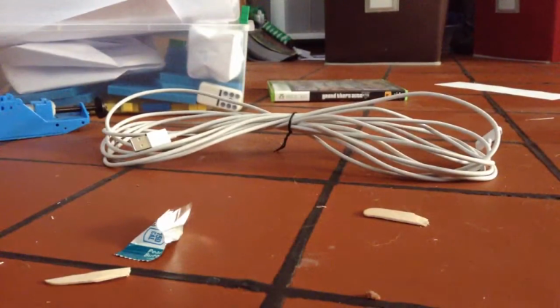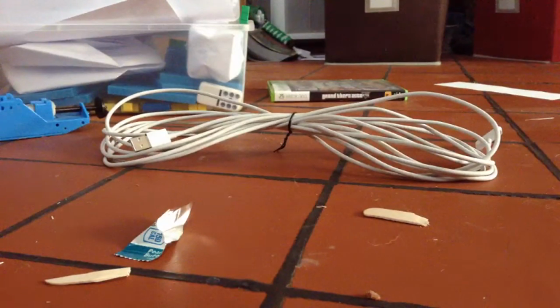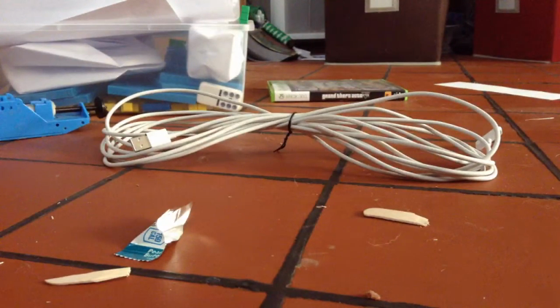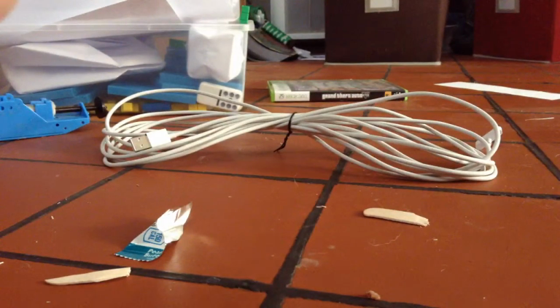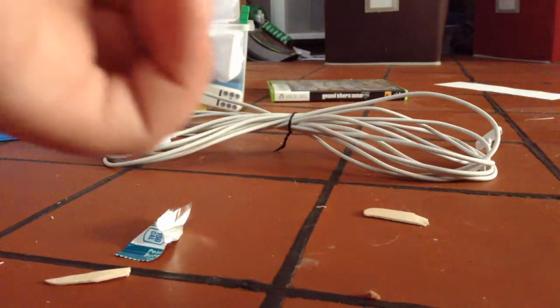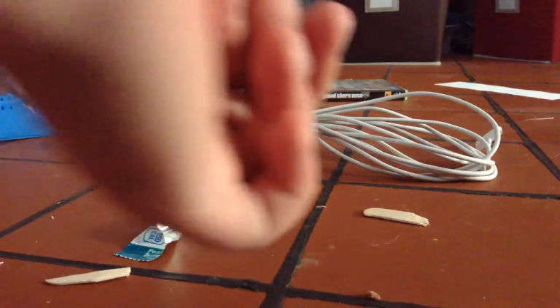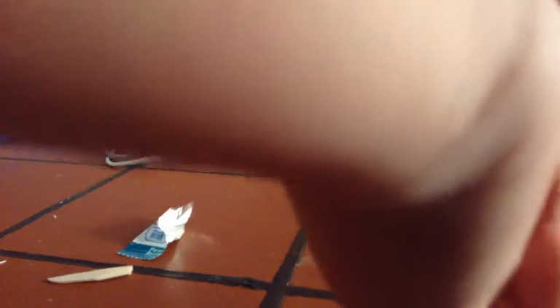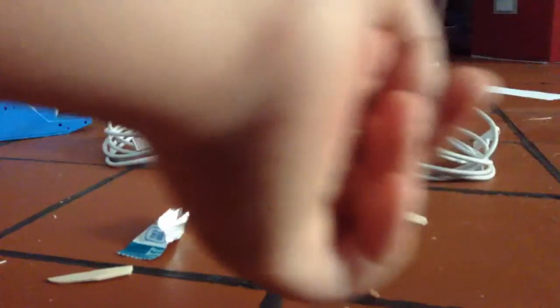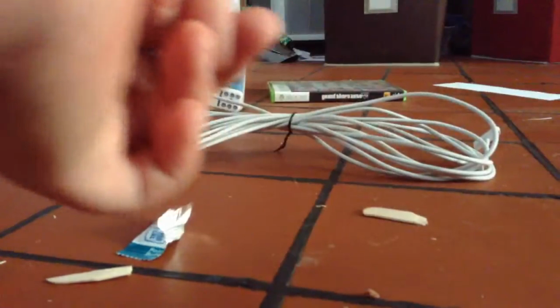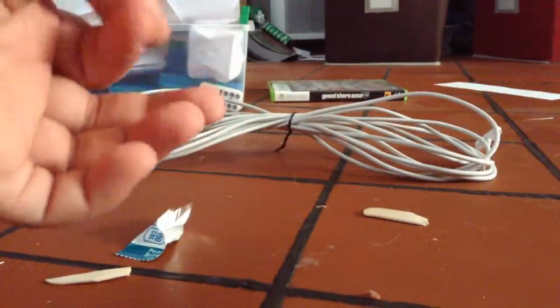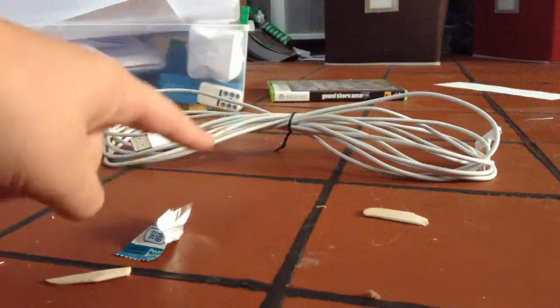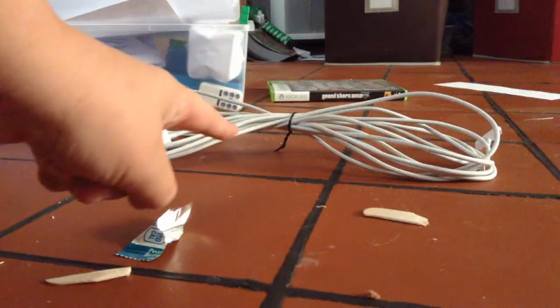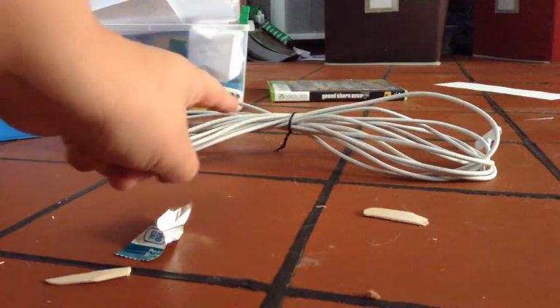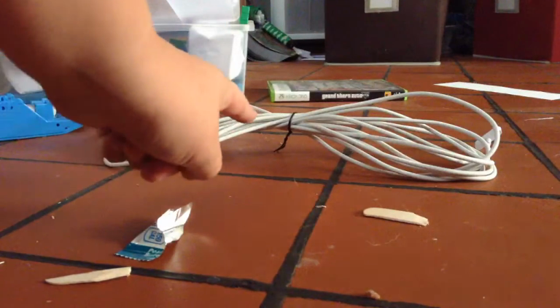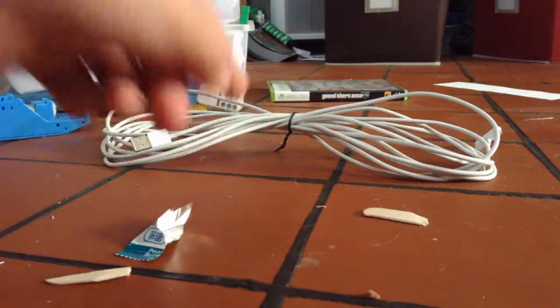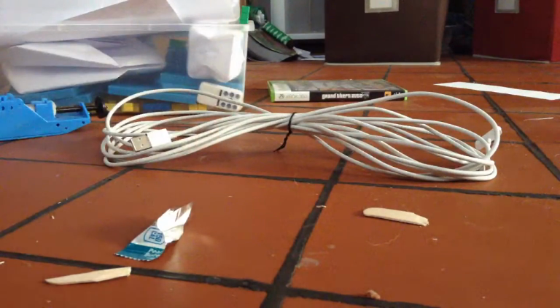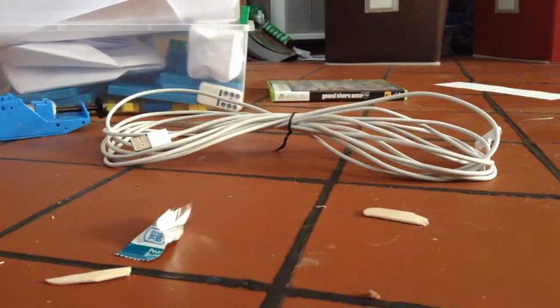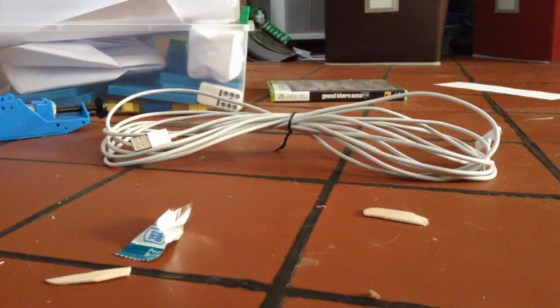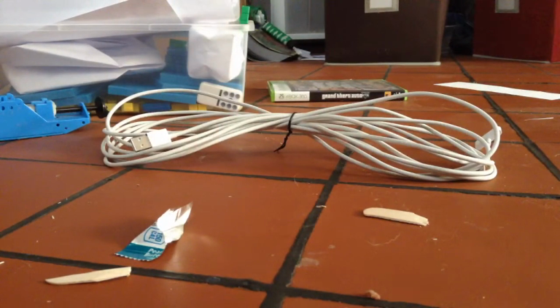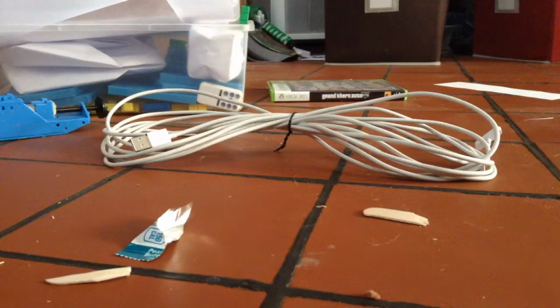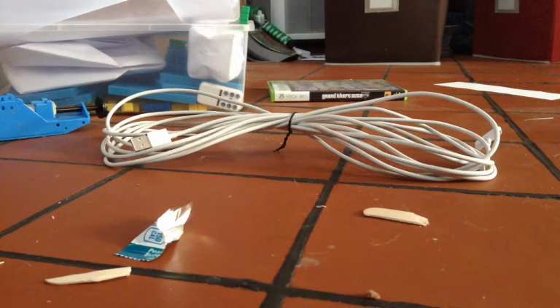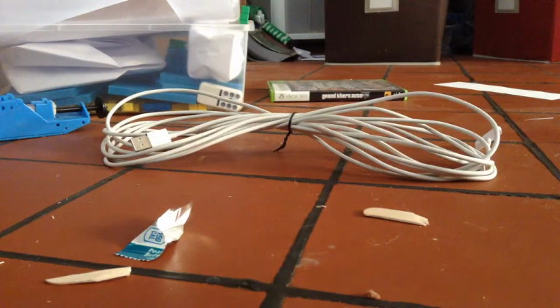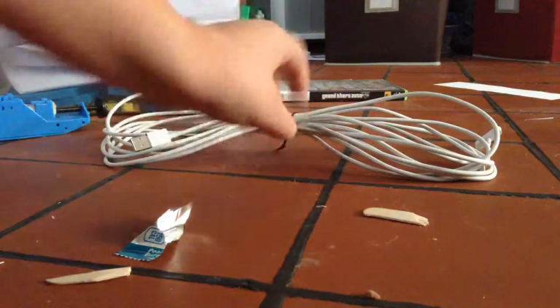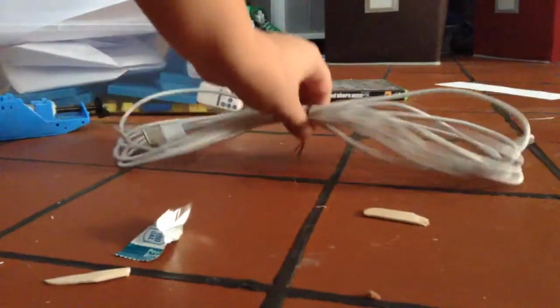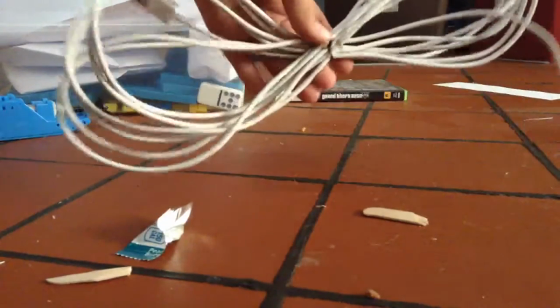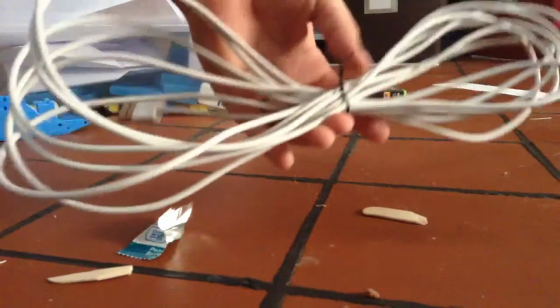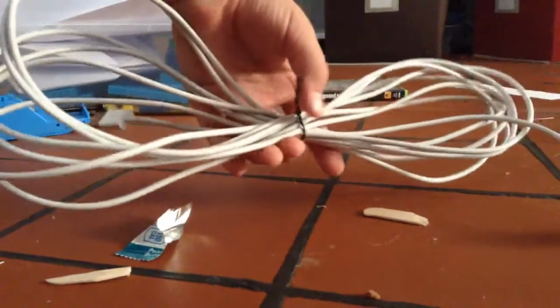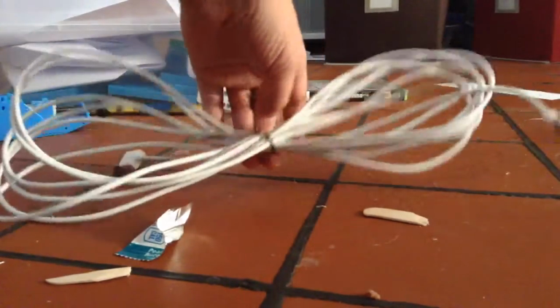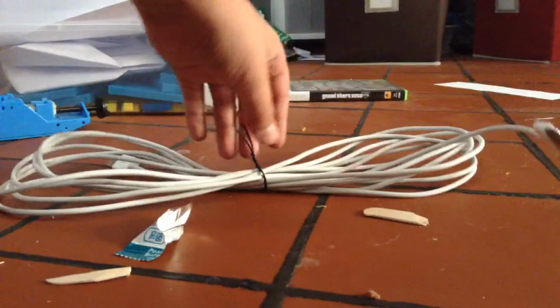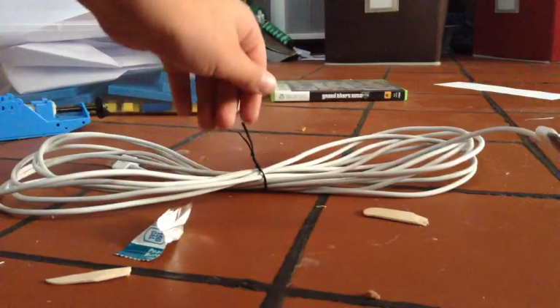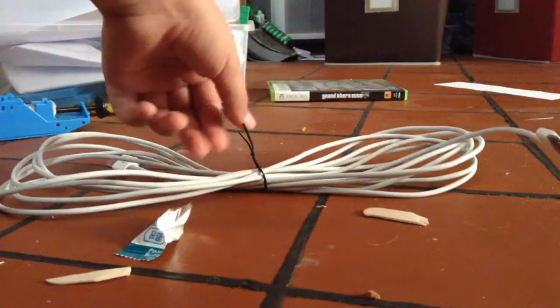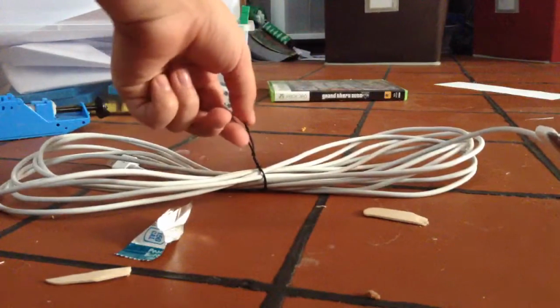Right guys, this is incredible. We're going to be taking a look at the longest iPhone 4 charger cord ever. This thing has an incredible 15 feet.